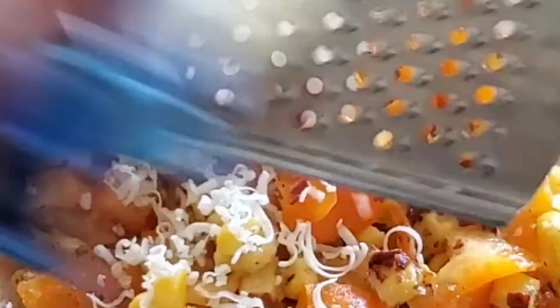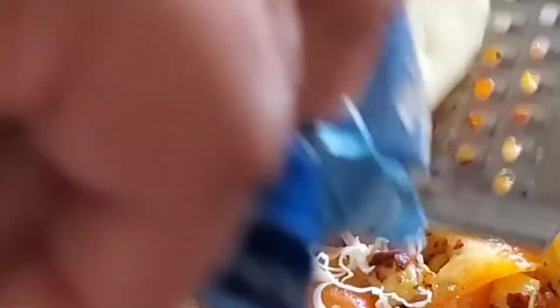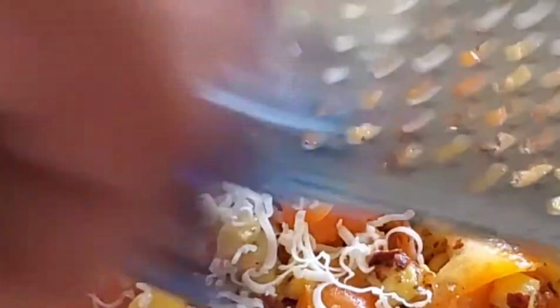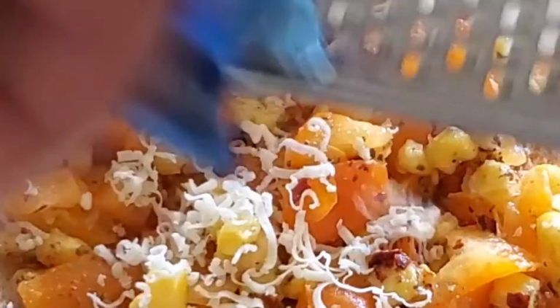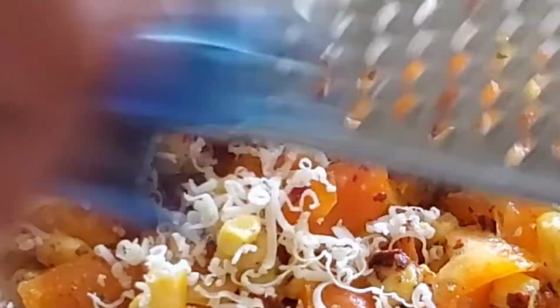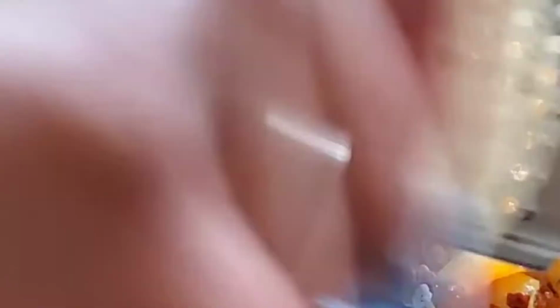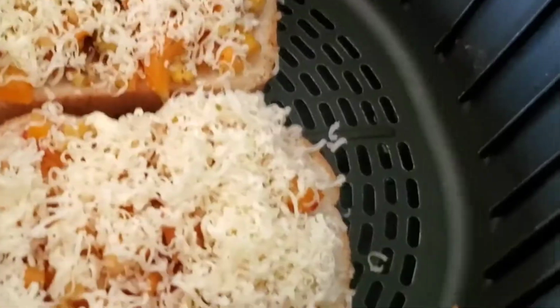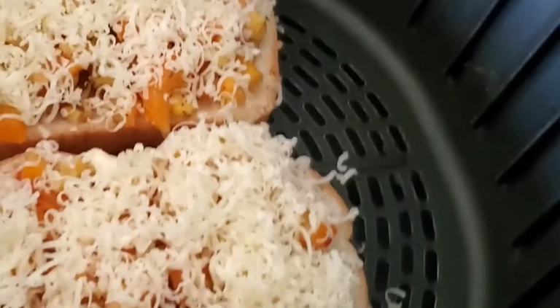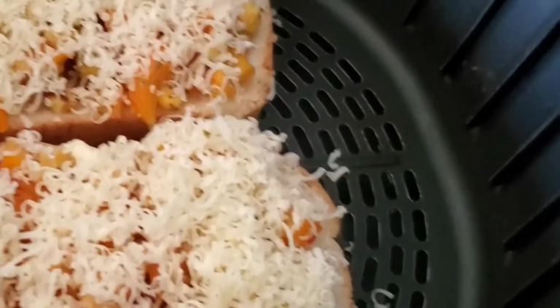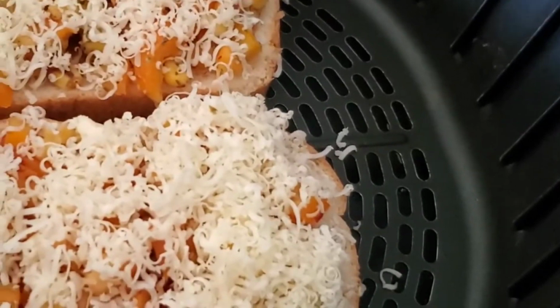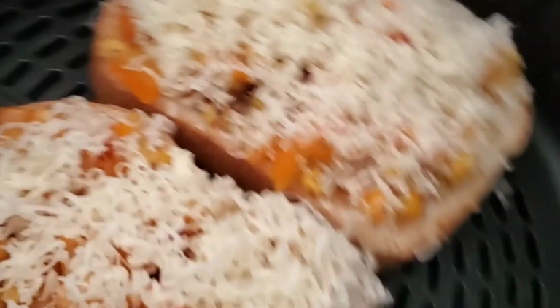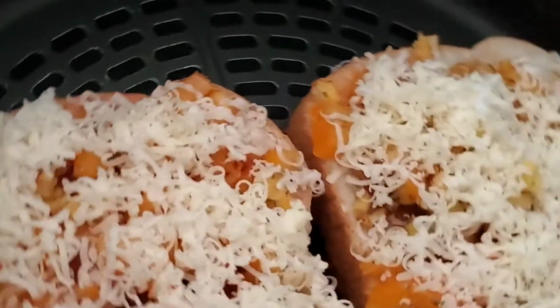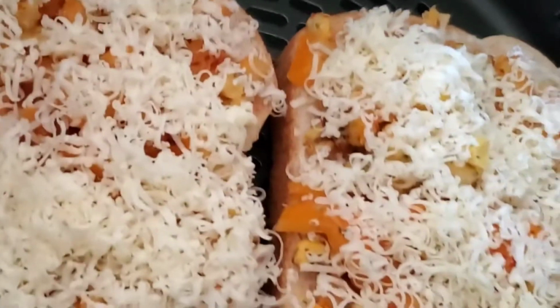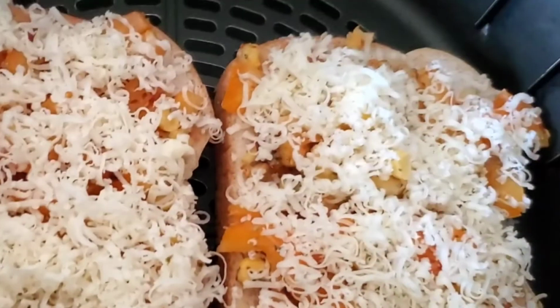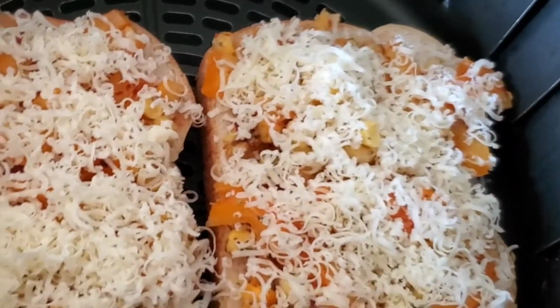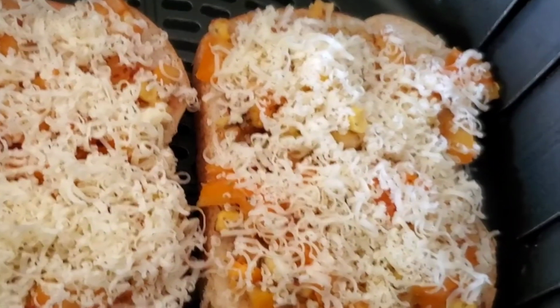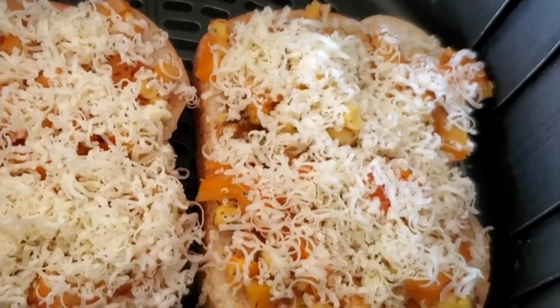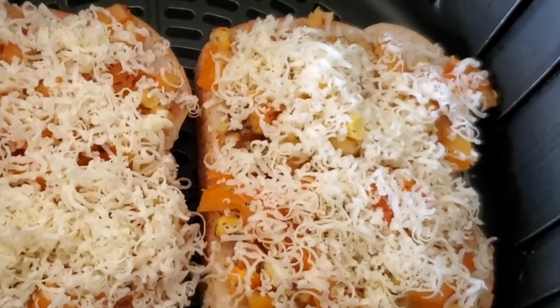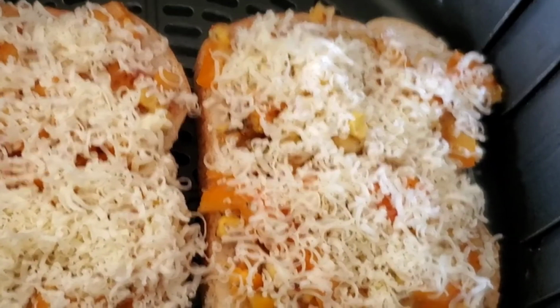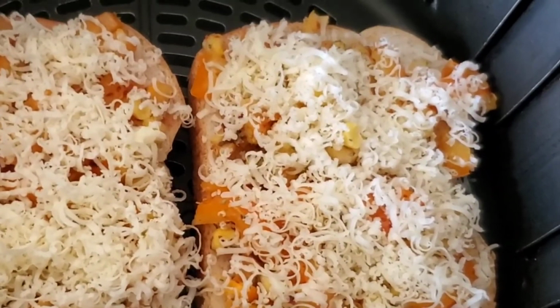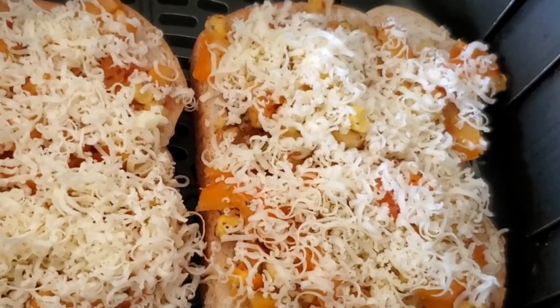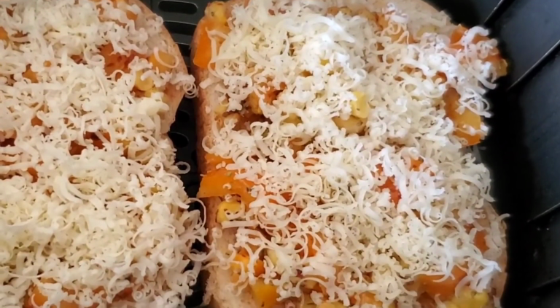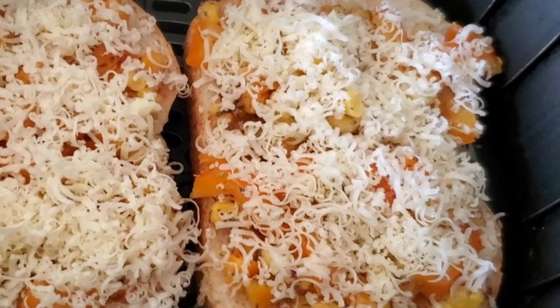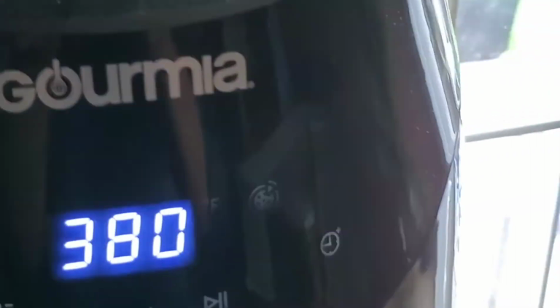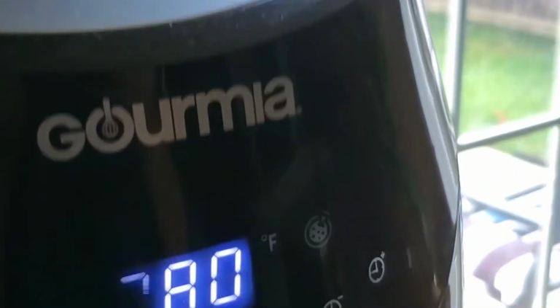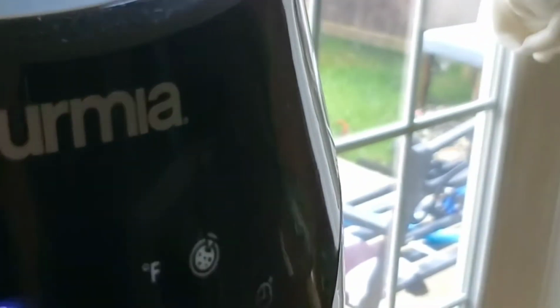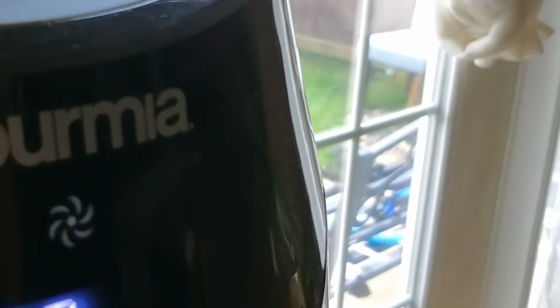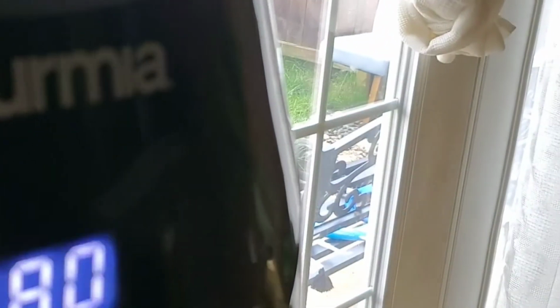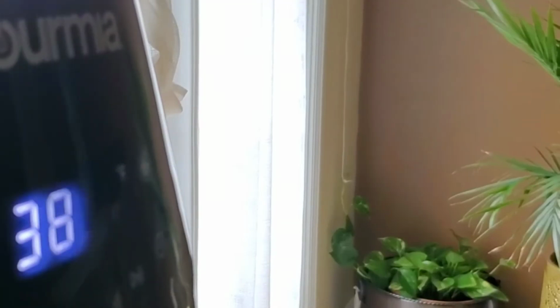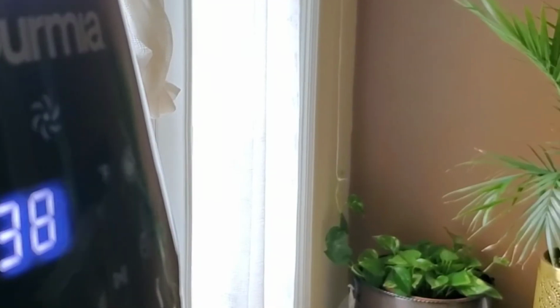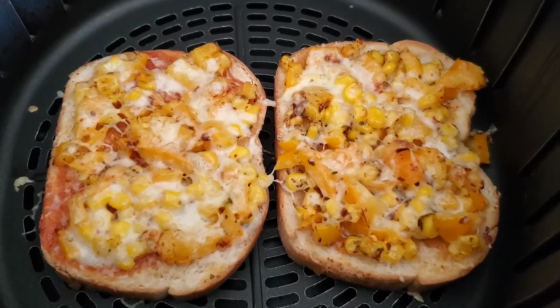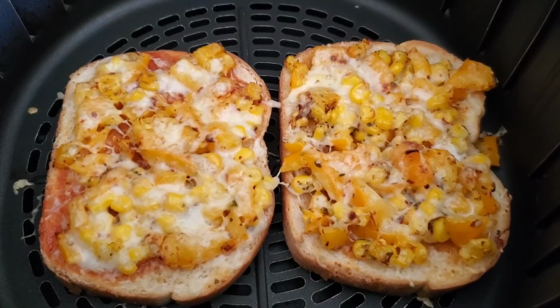Set it in the air fryer at 380 degrees Fahrenheit for 3 minutes. Within 3 minutes it will be perfect and crispy. If you want it more crispy, you can put it at 5 minutes.